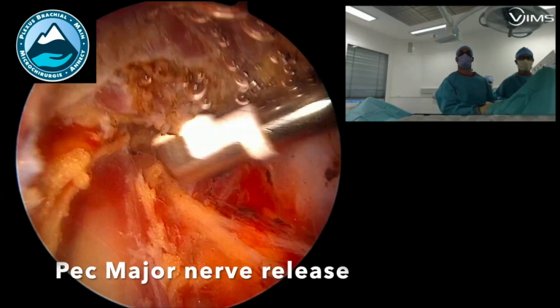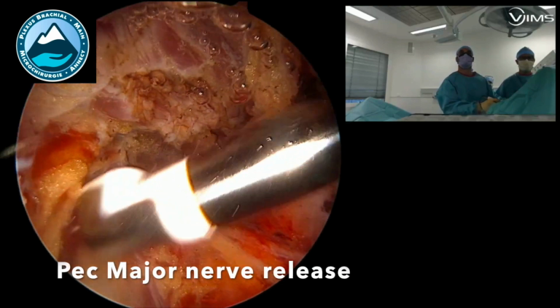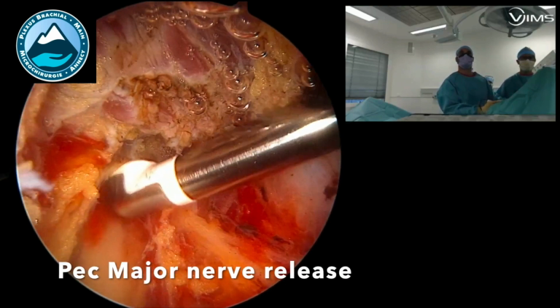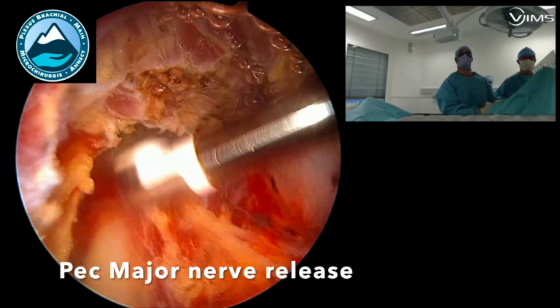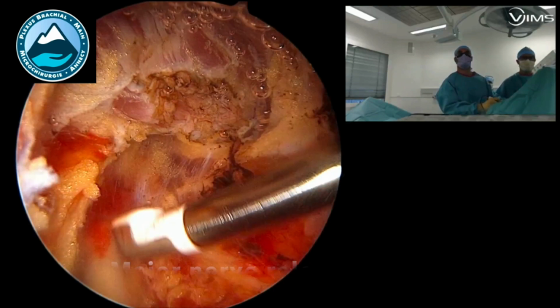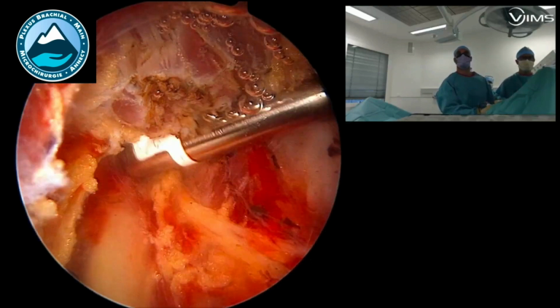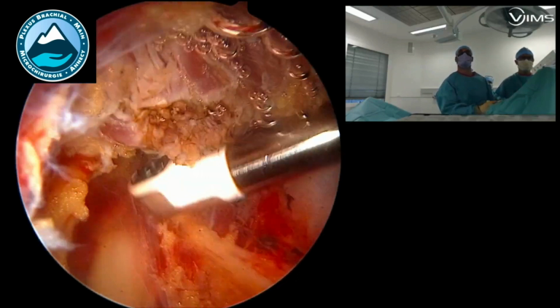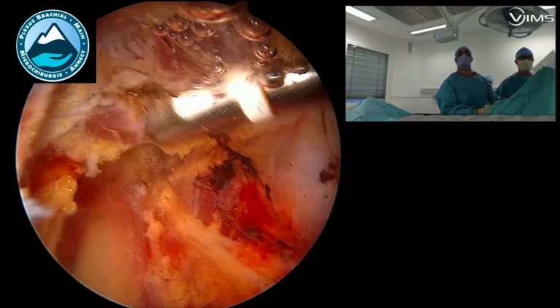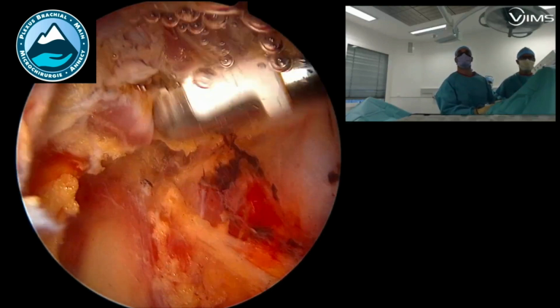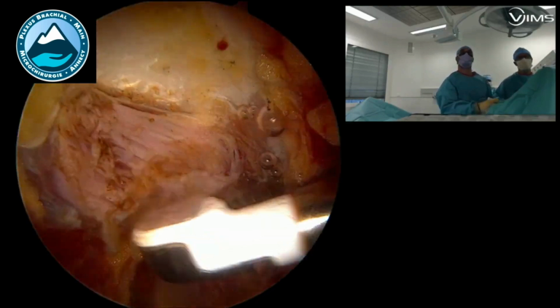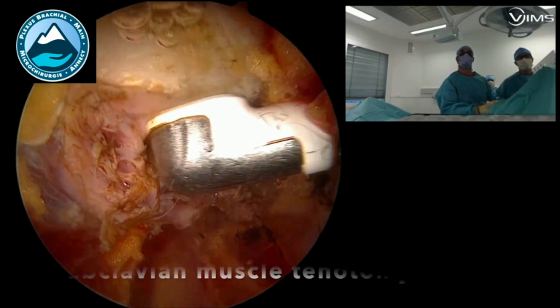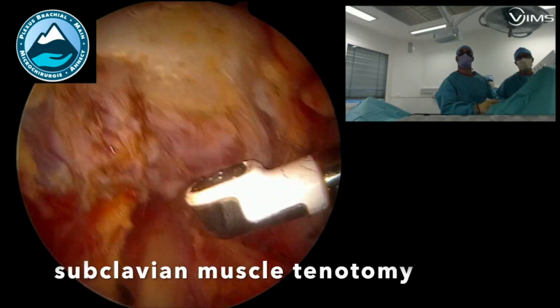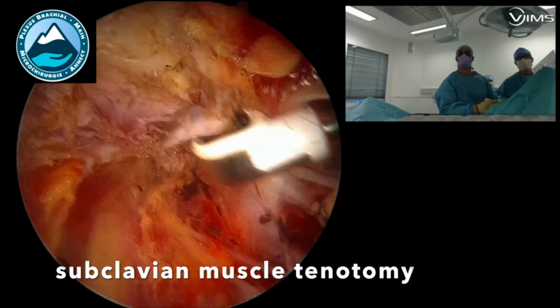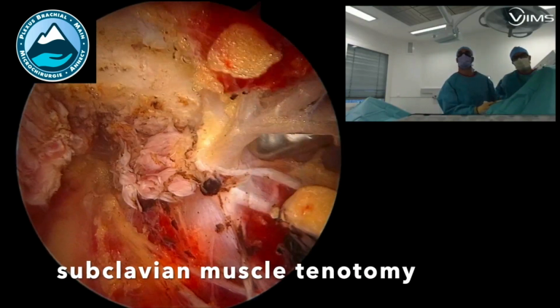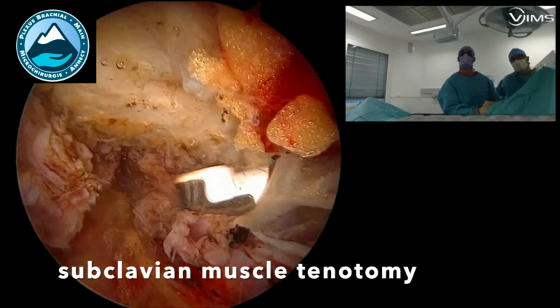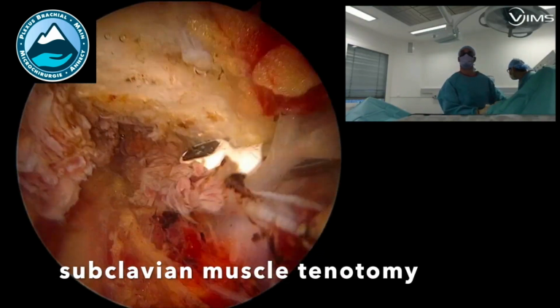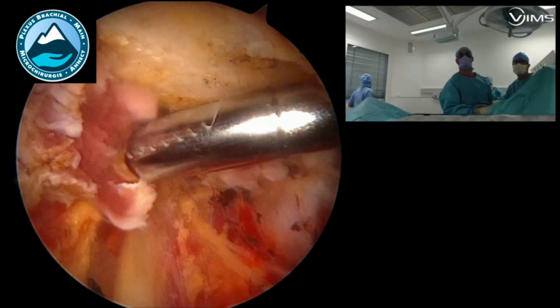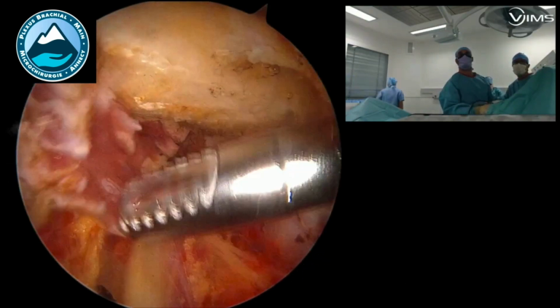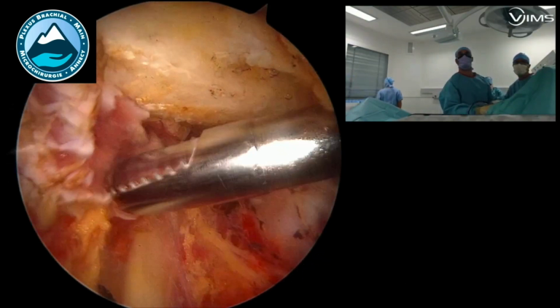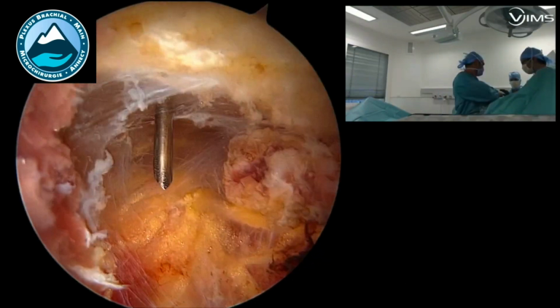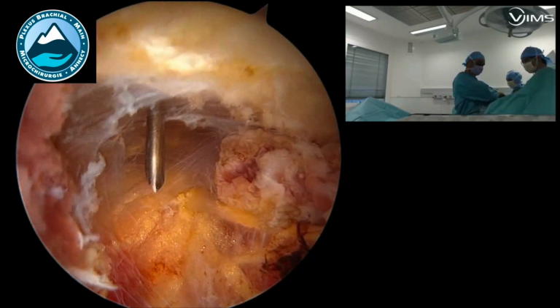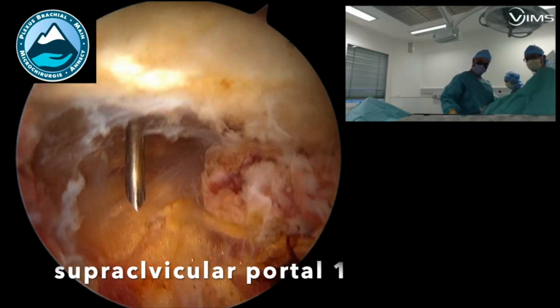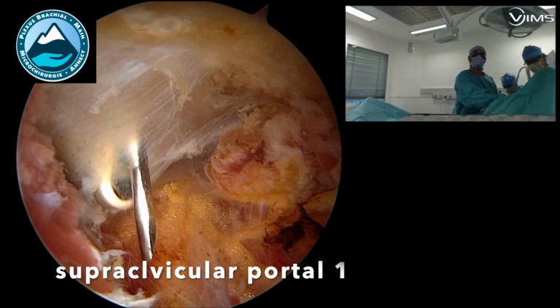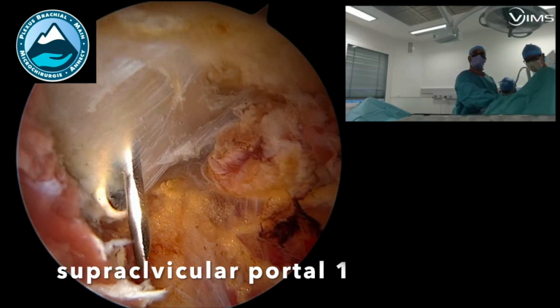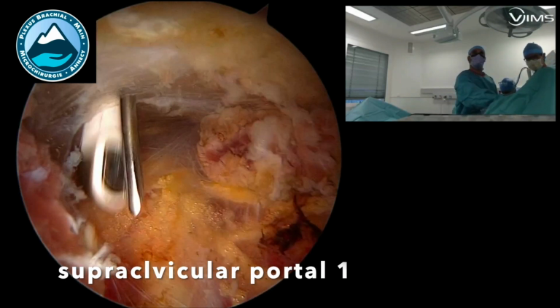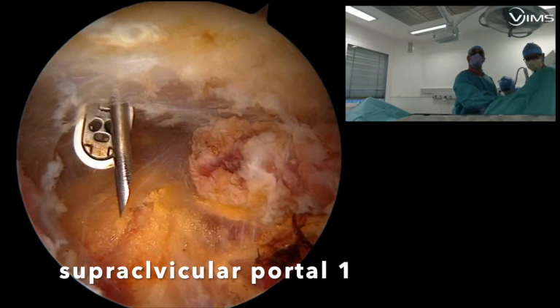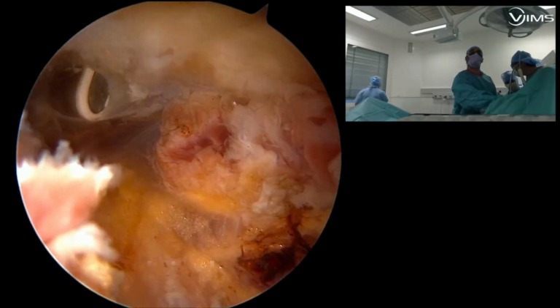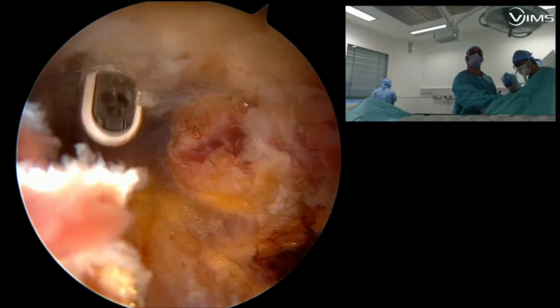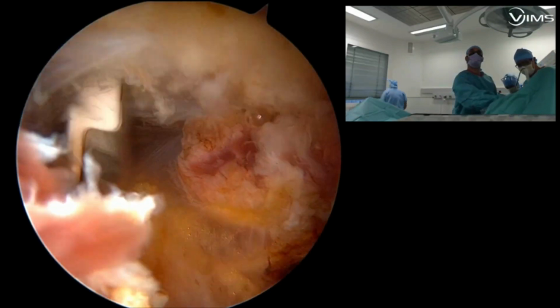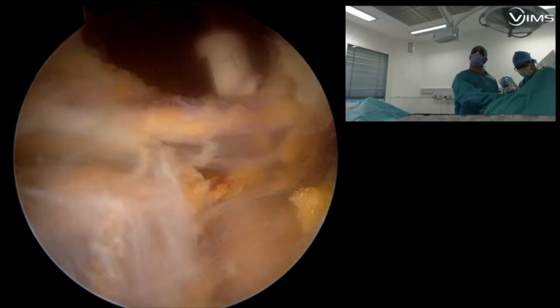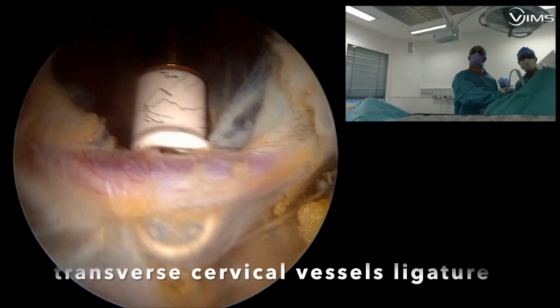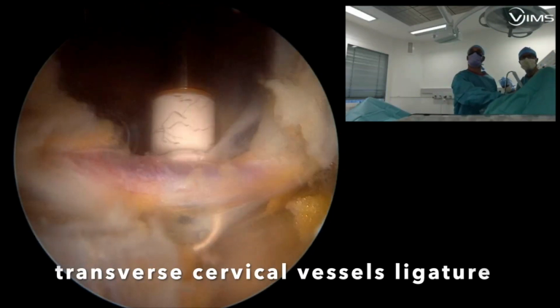The next step is to perform a release of the pec major nerve, which is most of the time involved in the pectoralis area pain. Then we resect the subclavicular muscle and perform the first supraclavicular portal.